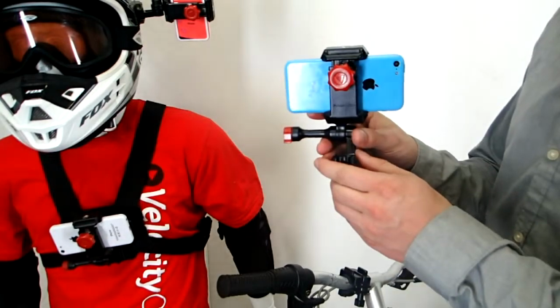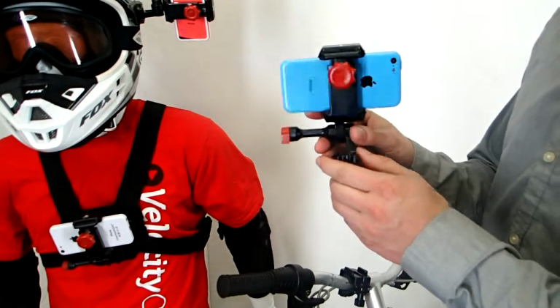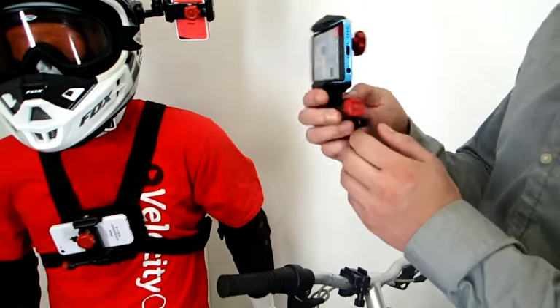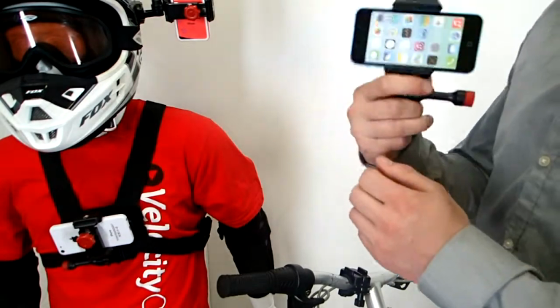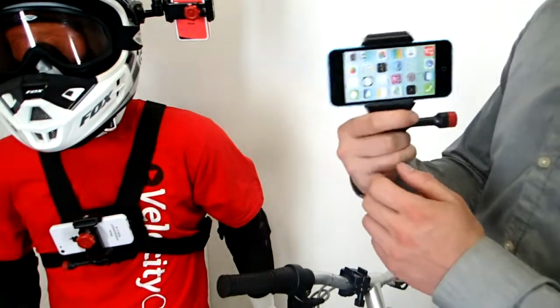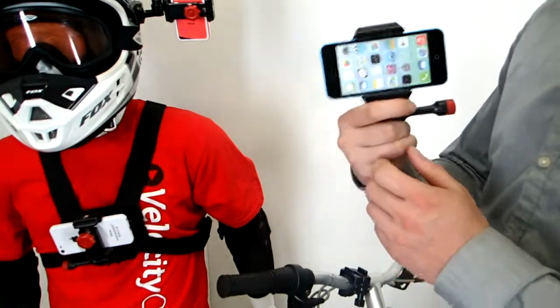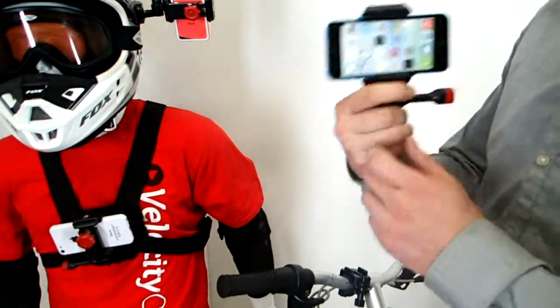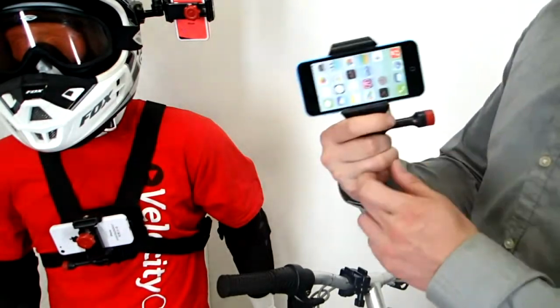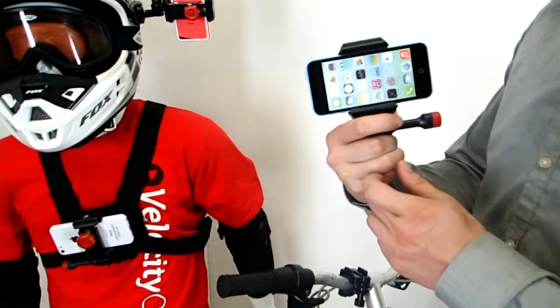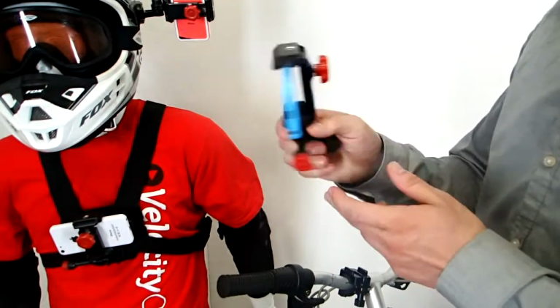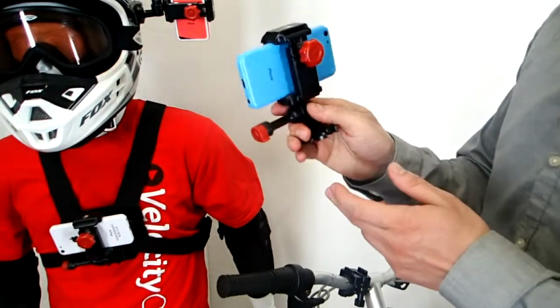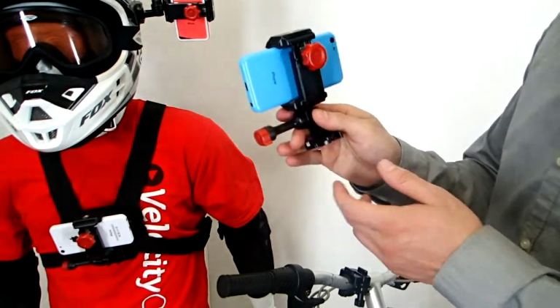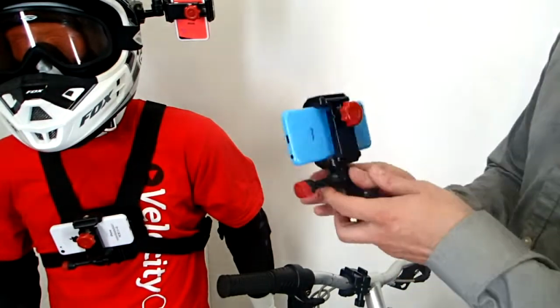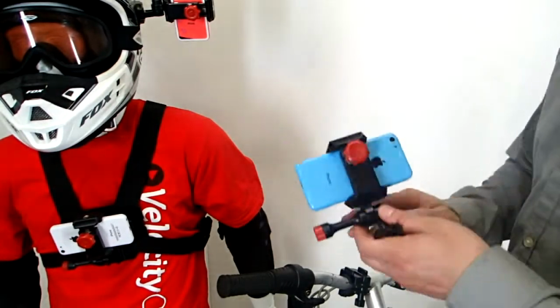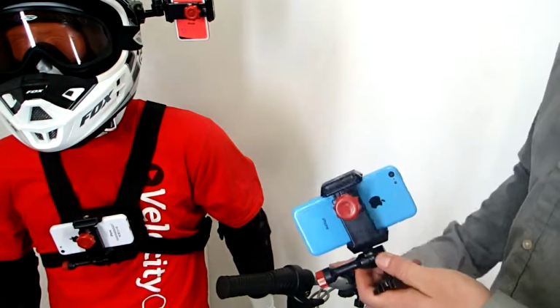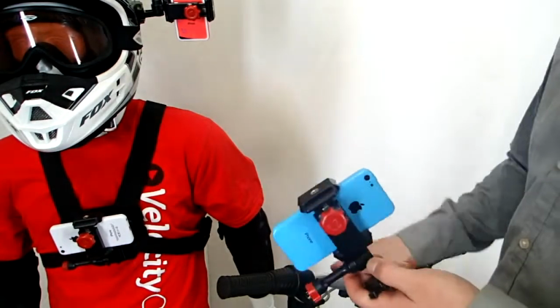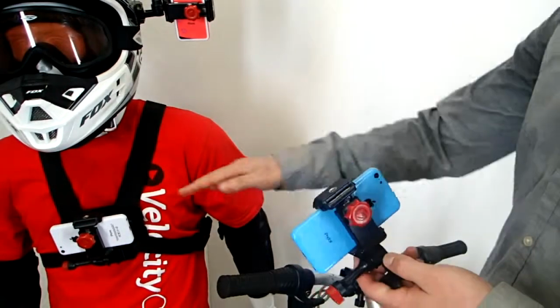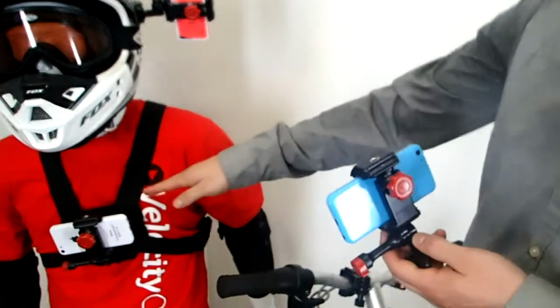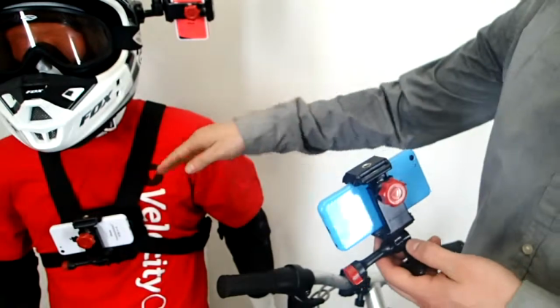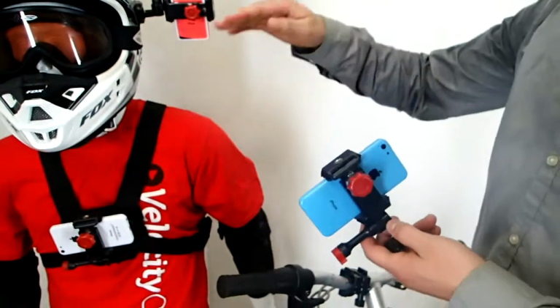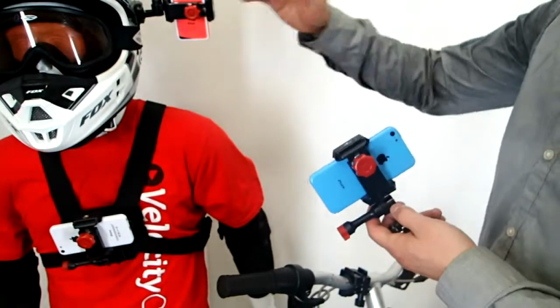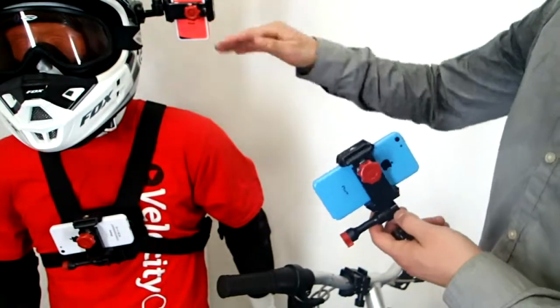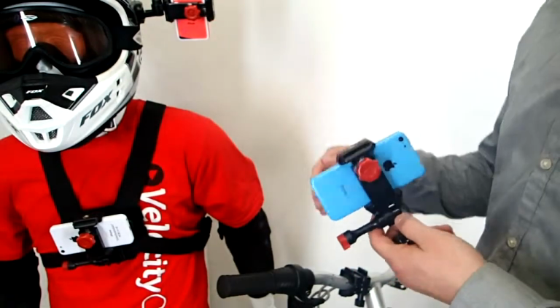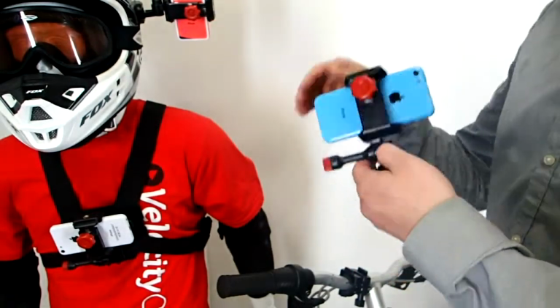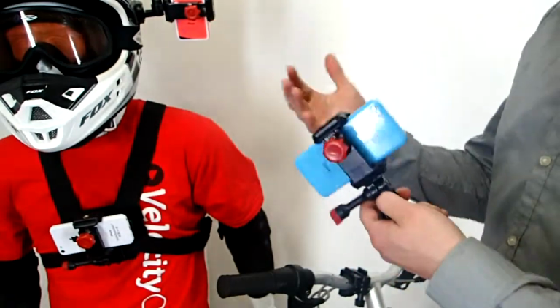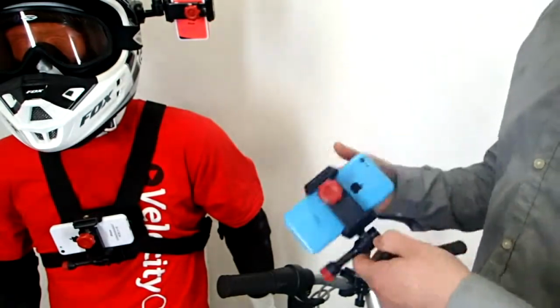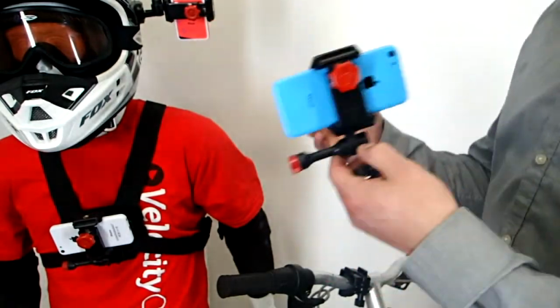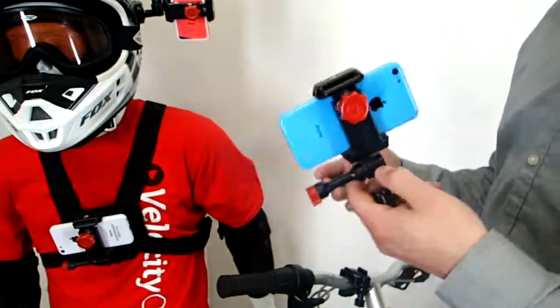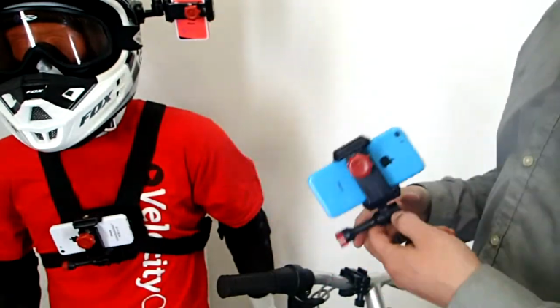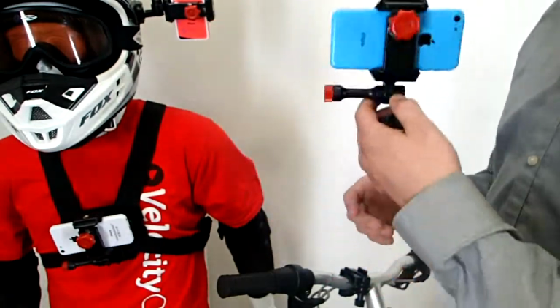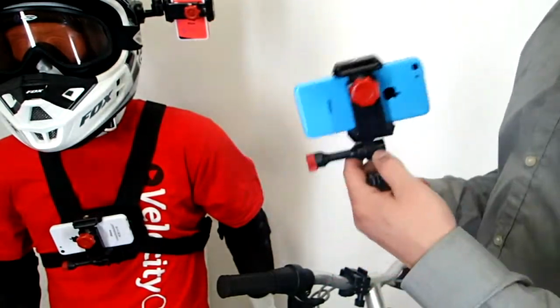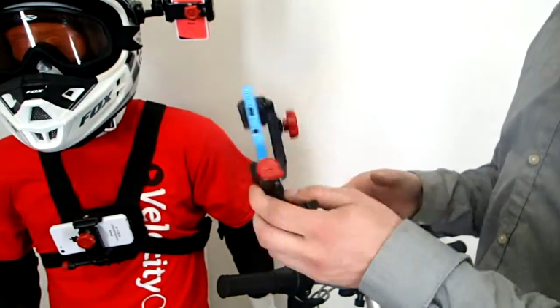Basically, it fits all smartphones that are on the market today. And you can stick it on your bike handlebar, your chest, your helmet — you name it. It can definitely mount.